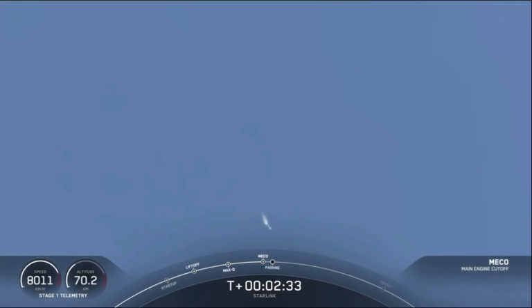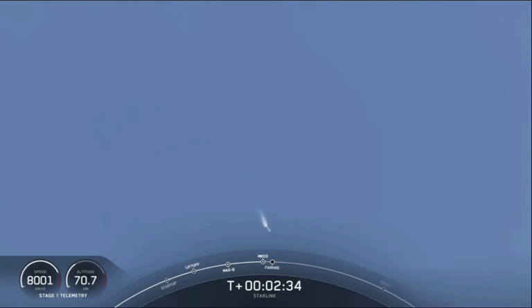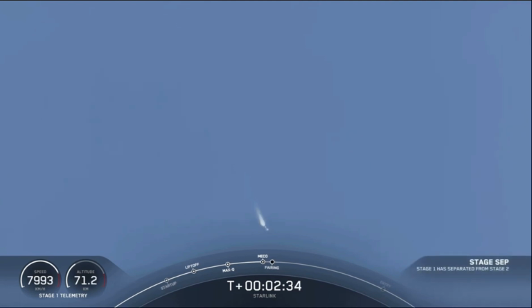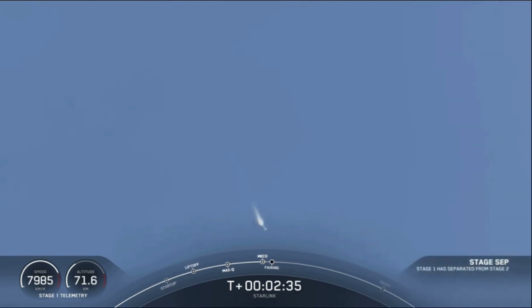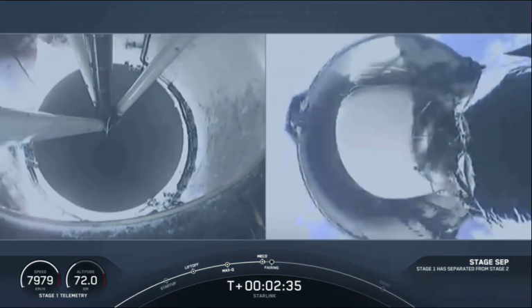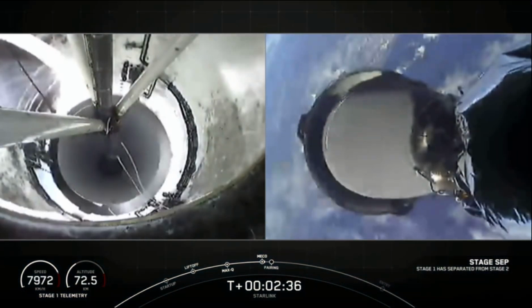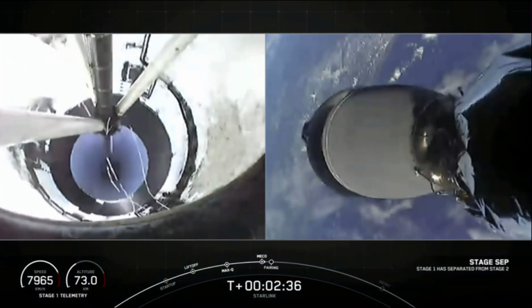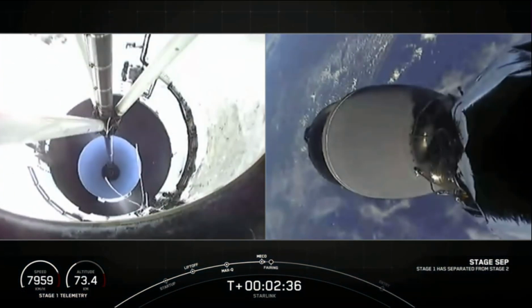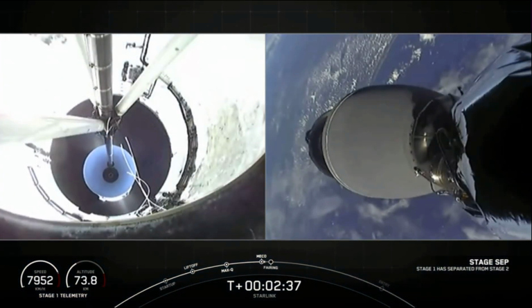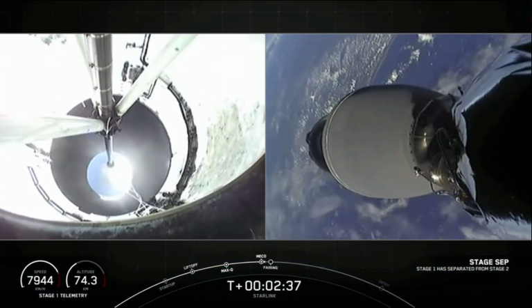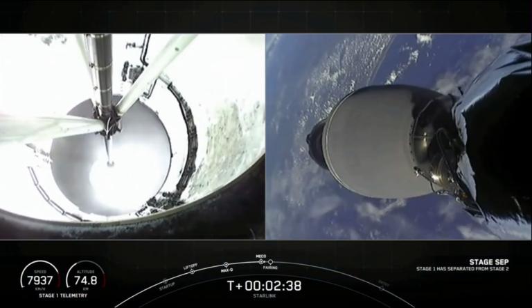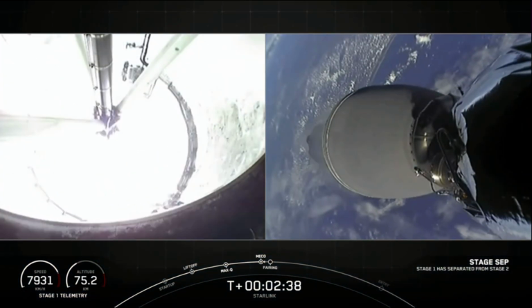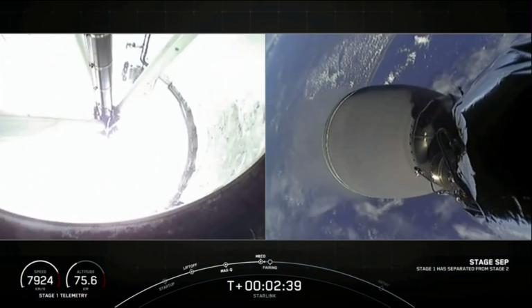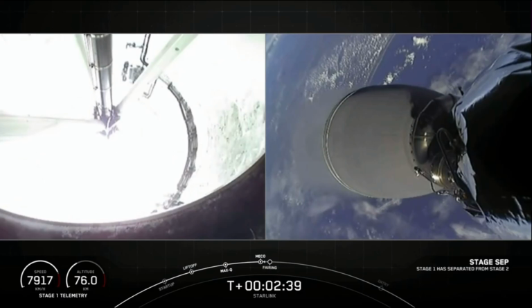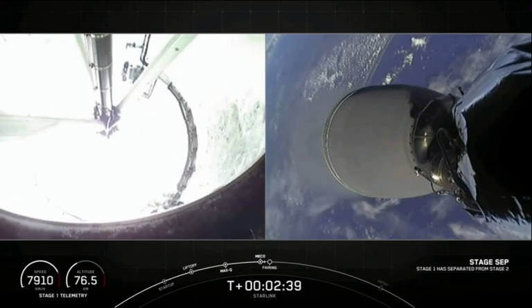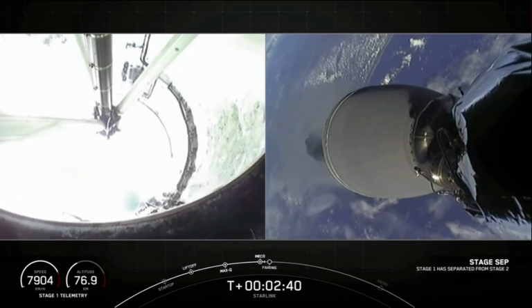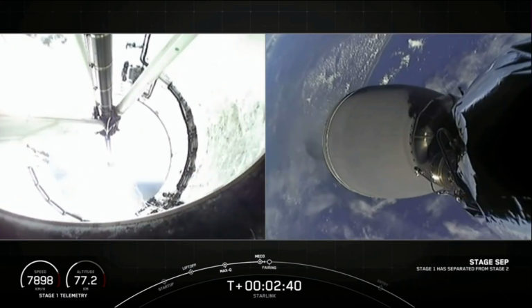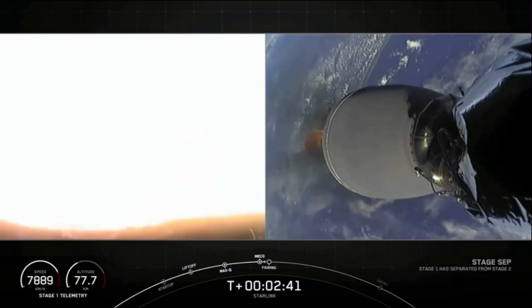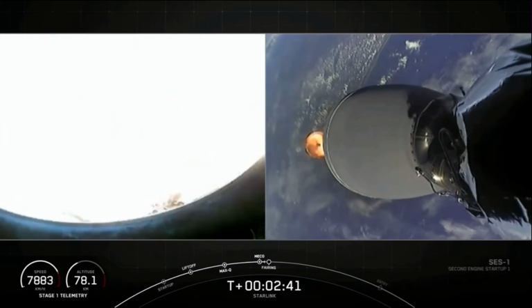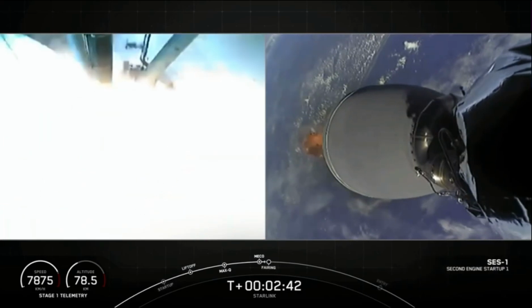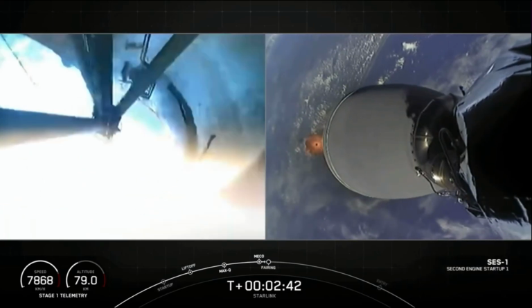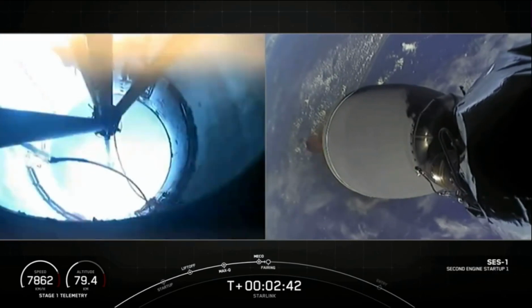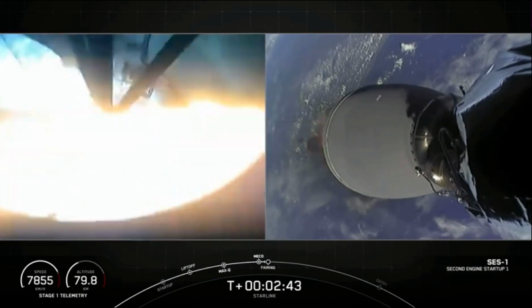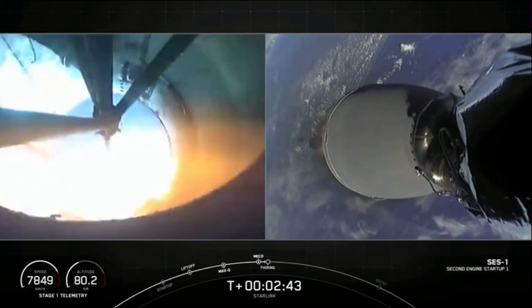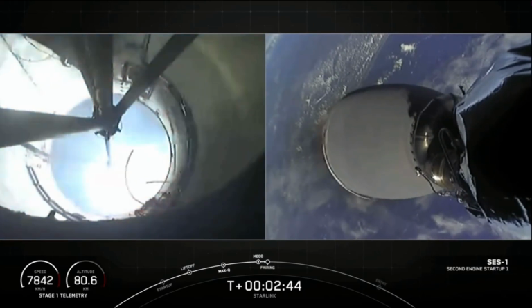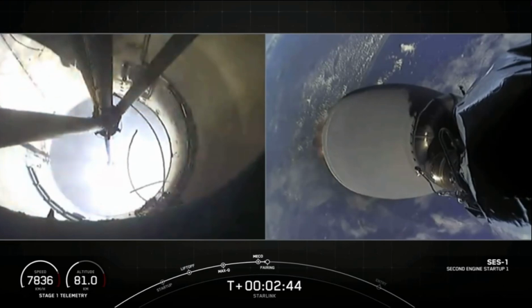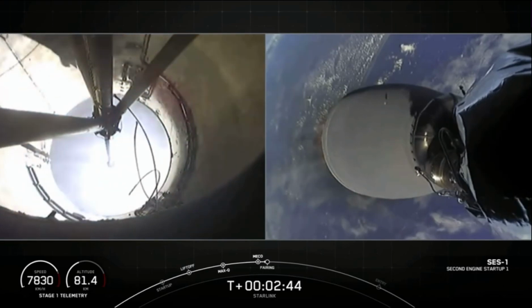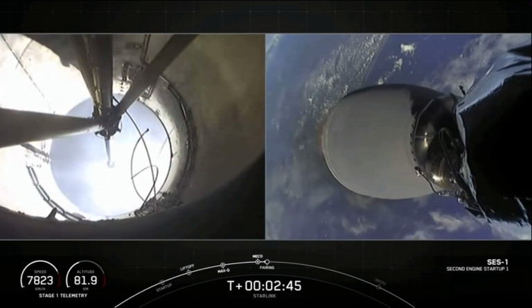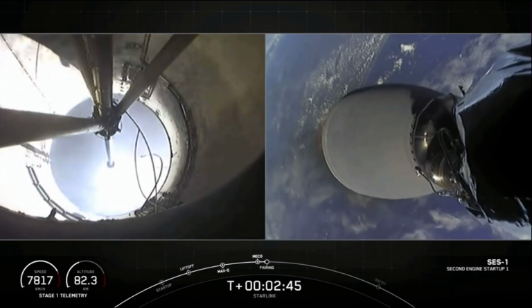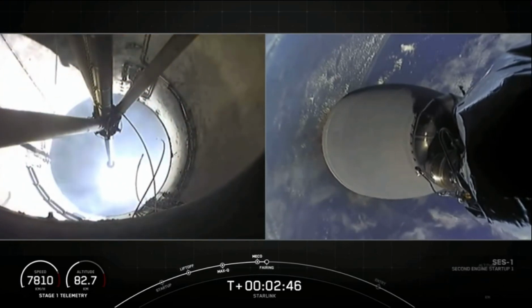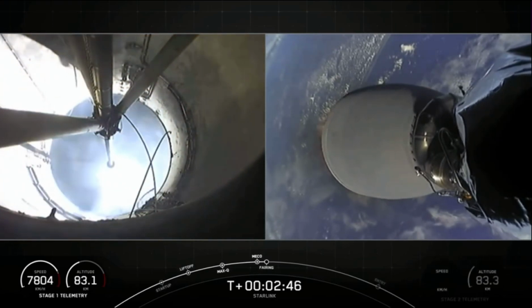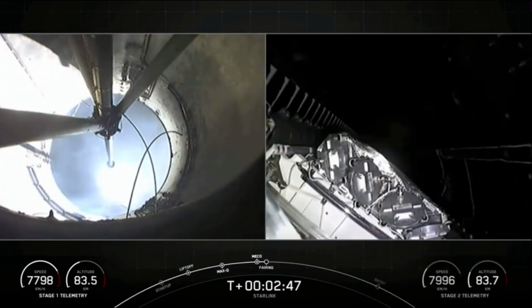Stage separation confirmed. MVAC ignition. Bearing separation confirmed.